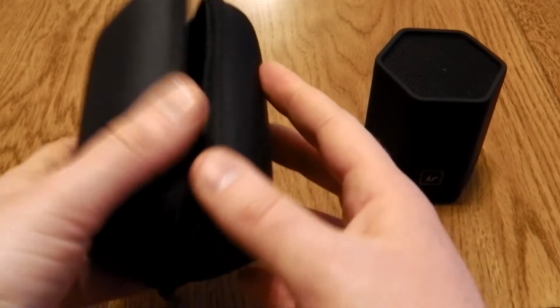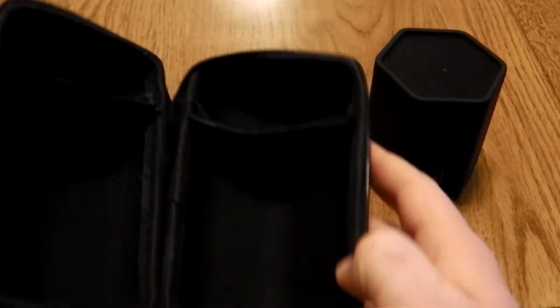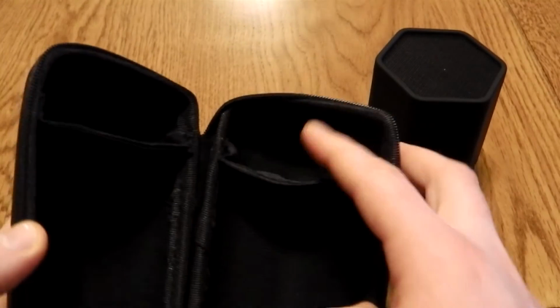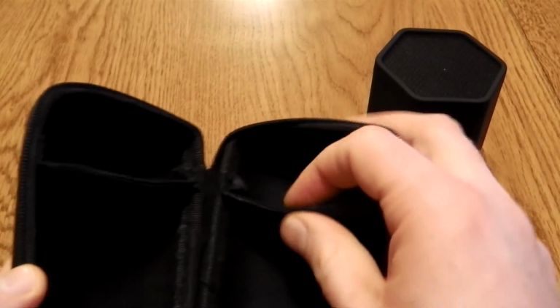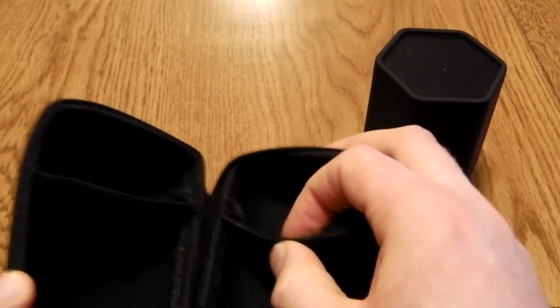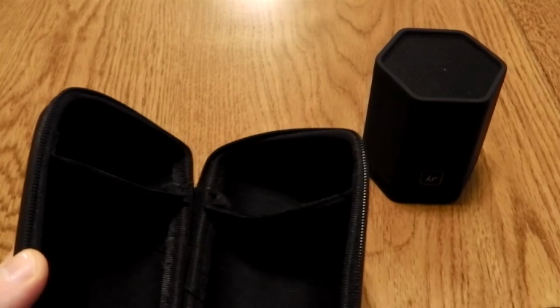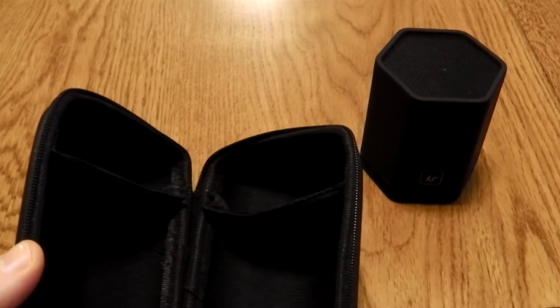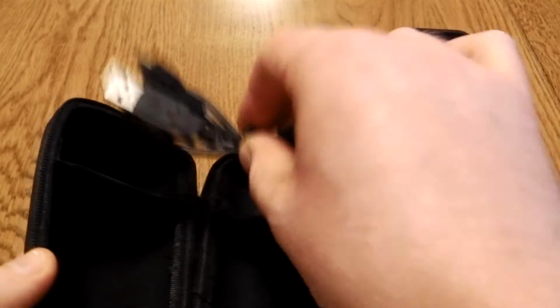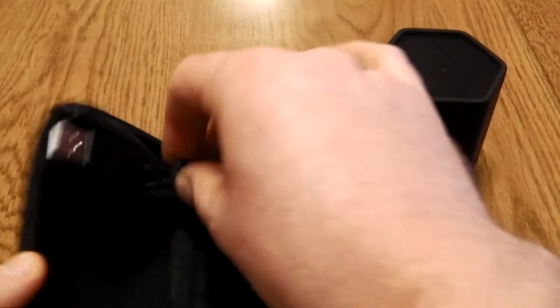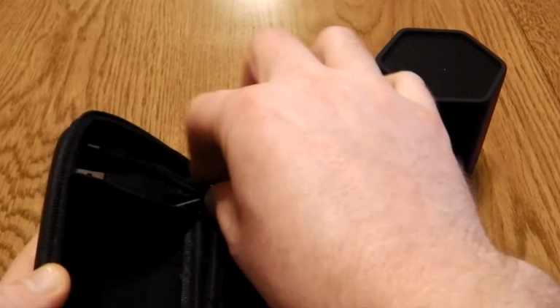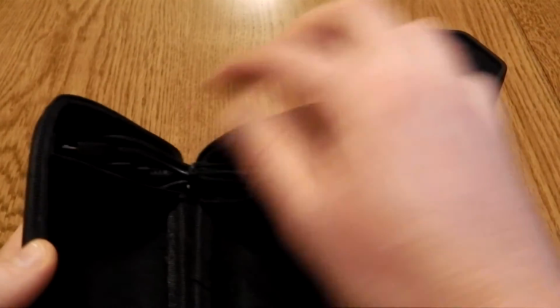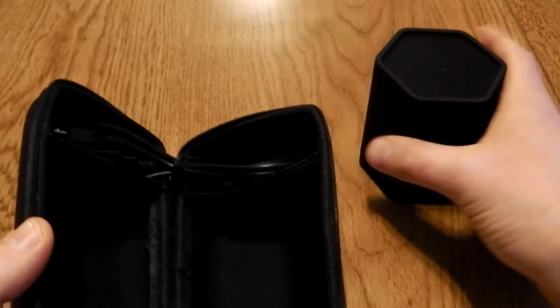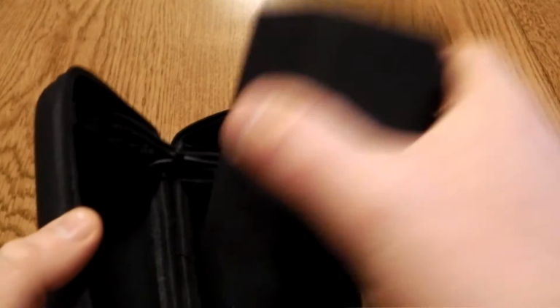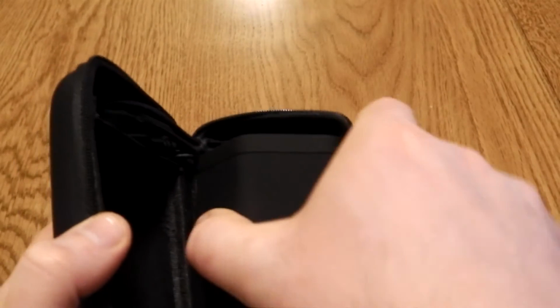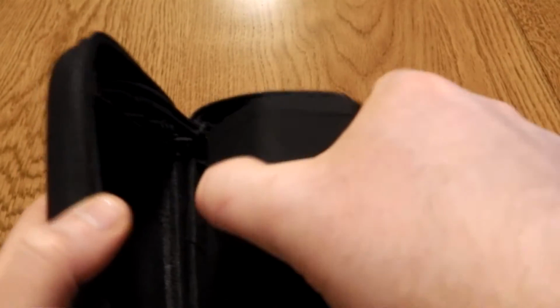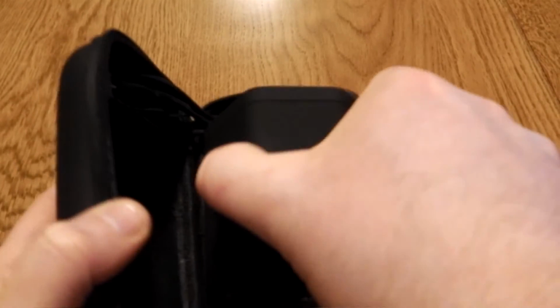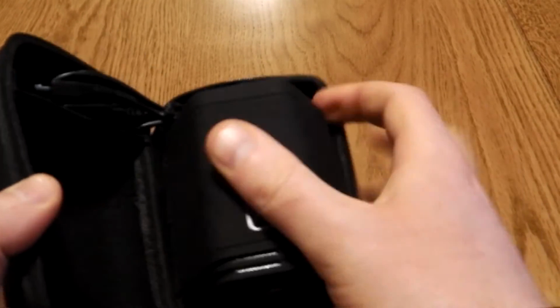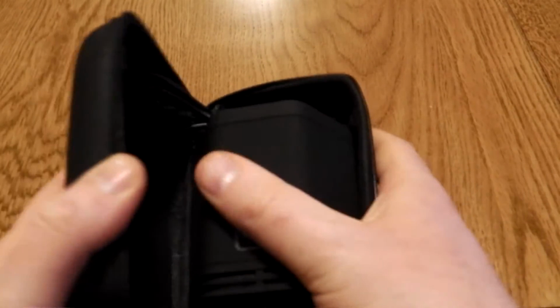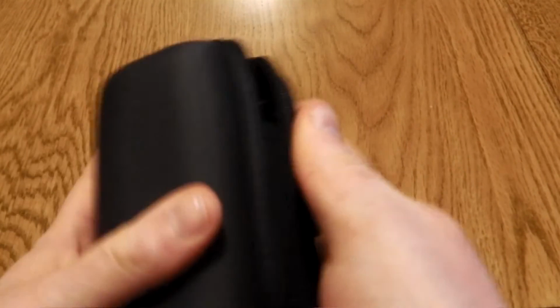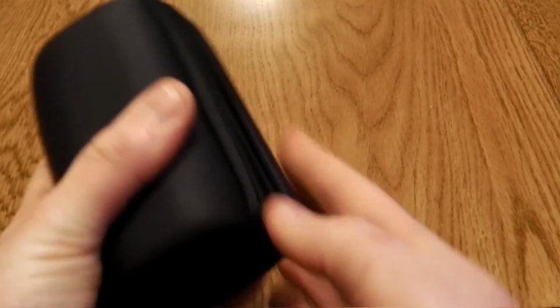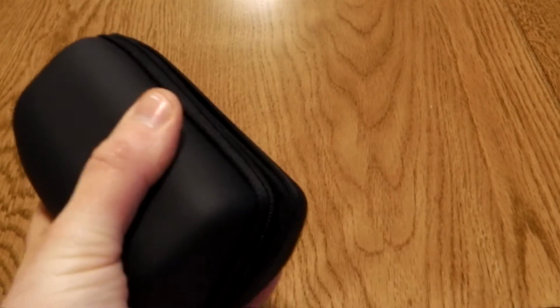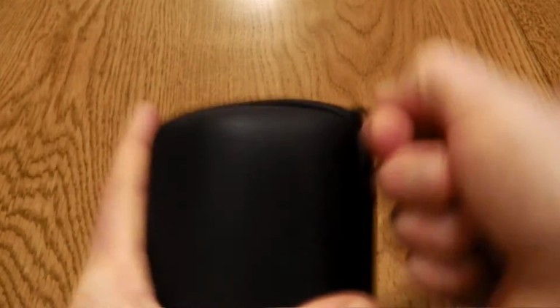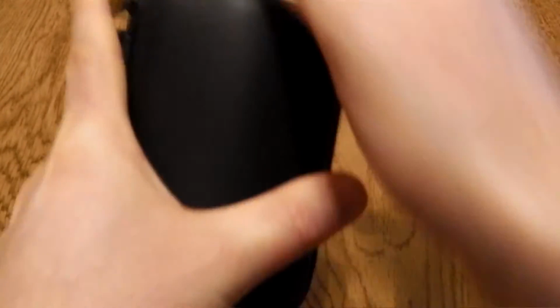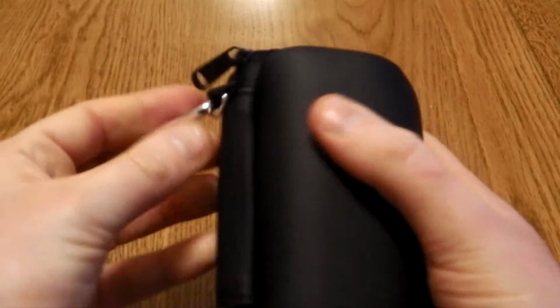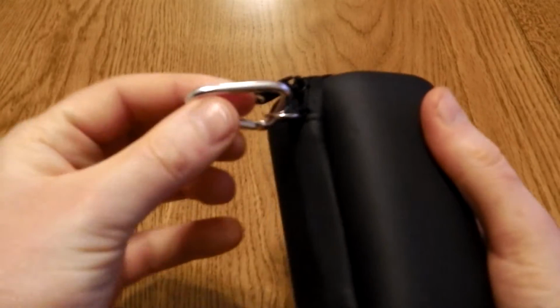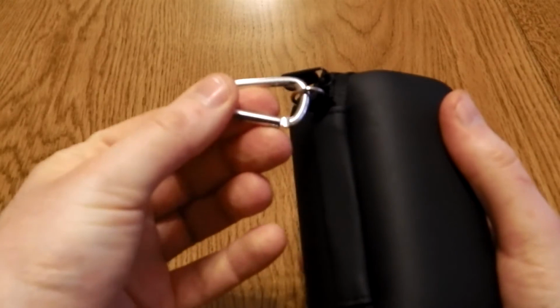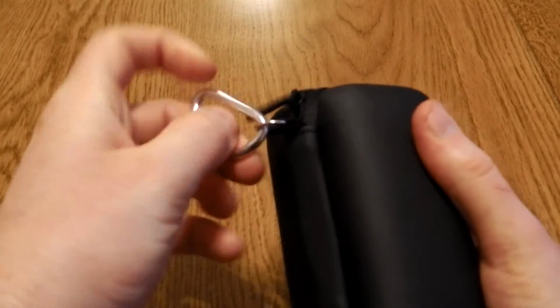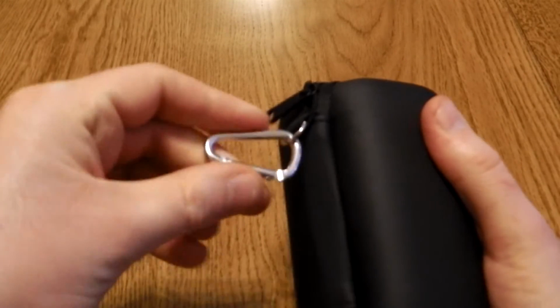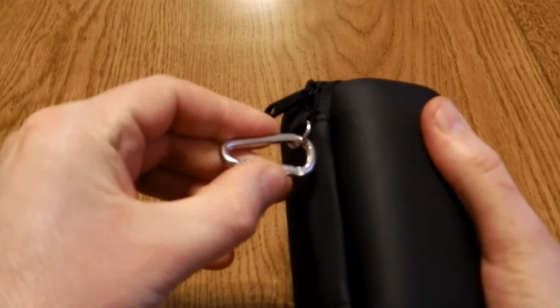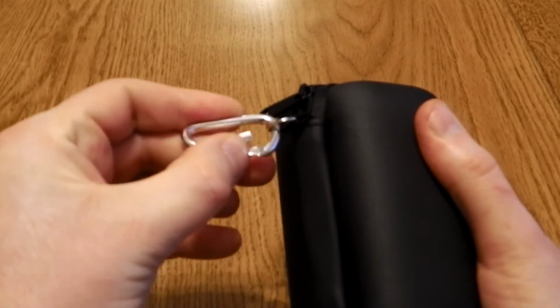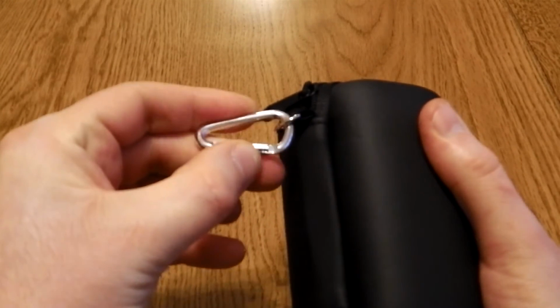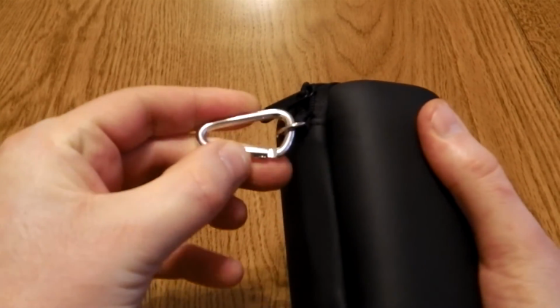This case has a small shelf allowing you to pop the charging cable in at the top, and then the main speaker goes in that section — just zips up. The case also includes a small loop; just tuck that over onto a bag or maybe your belt.